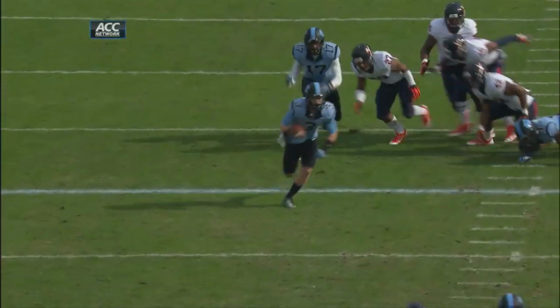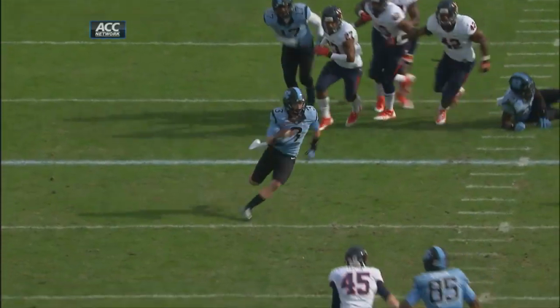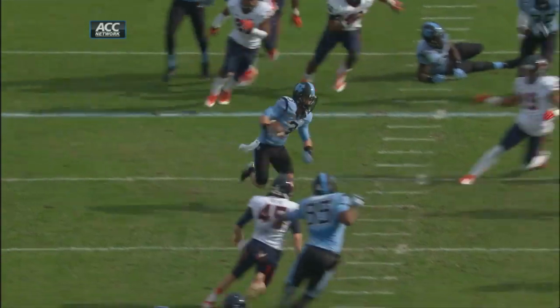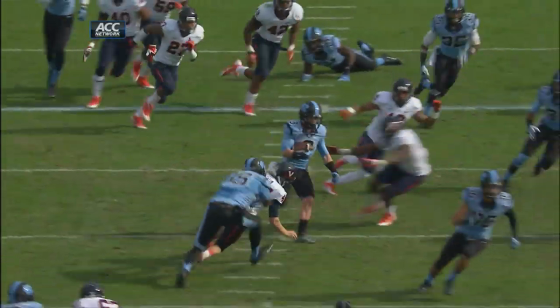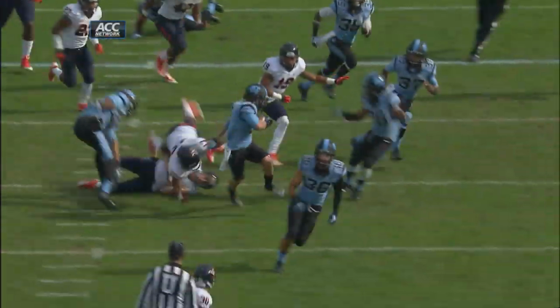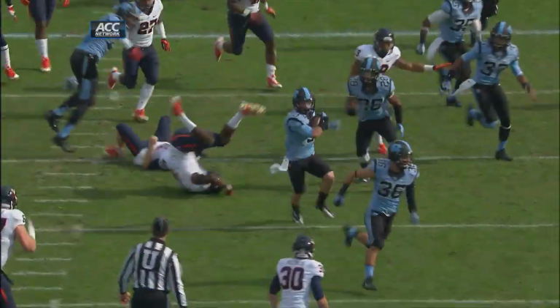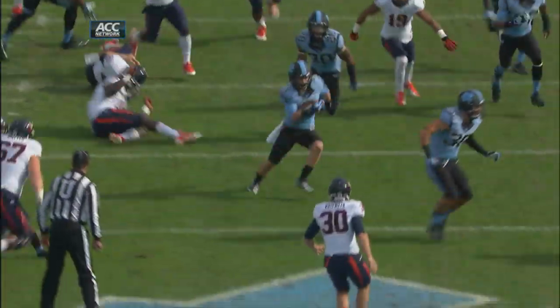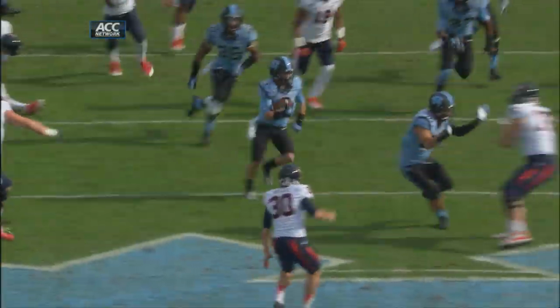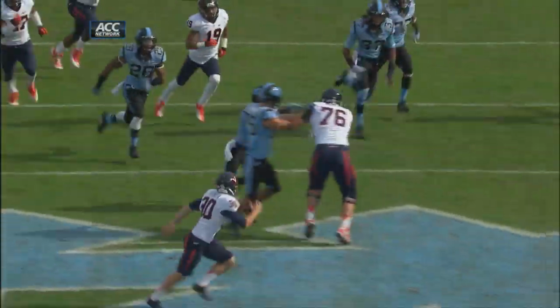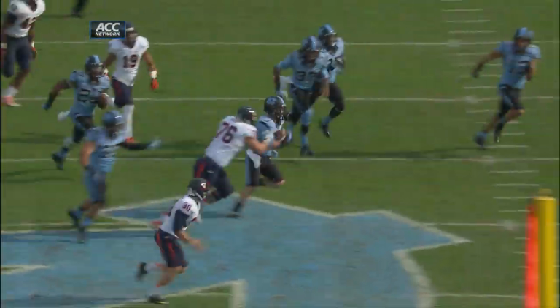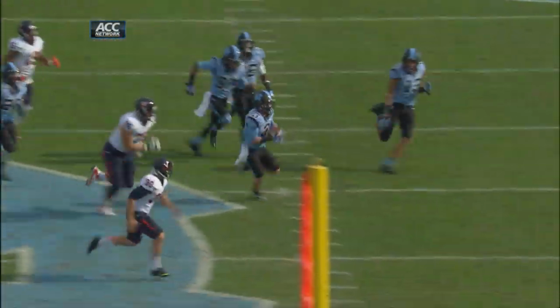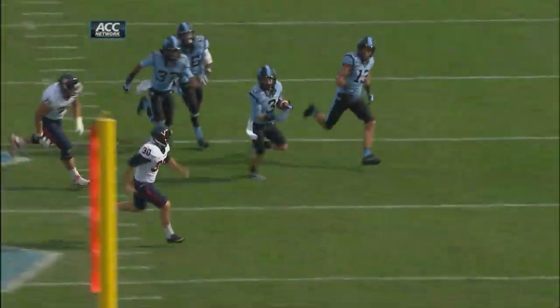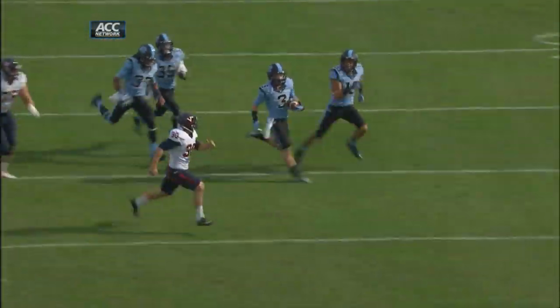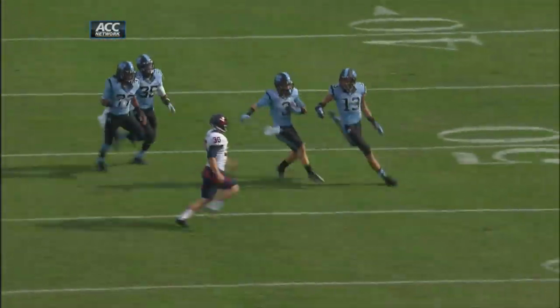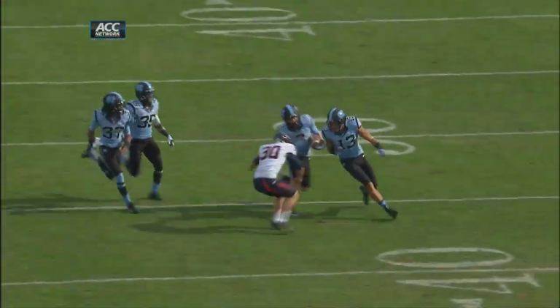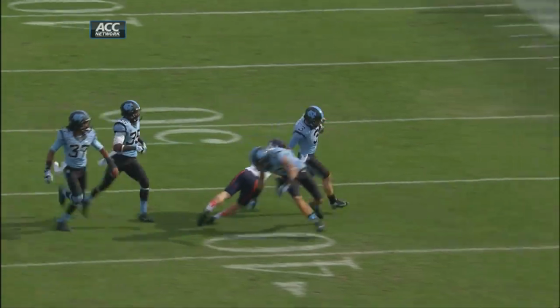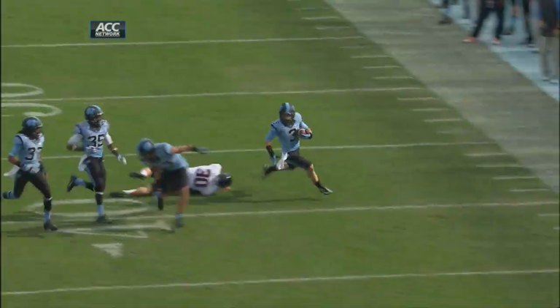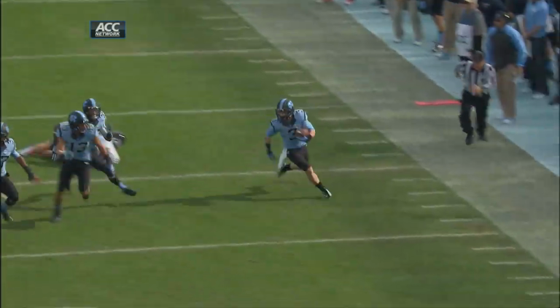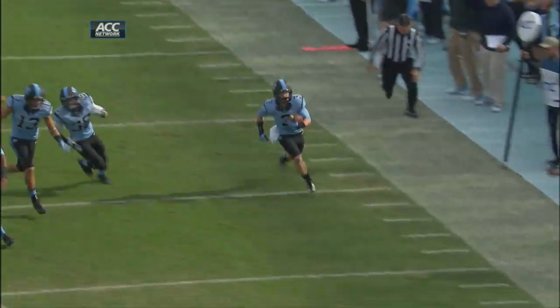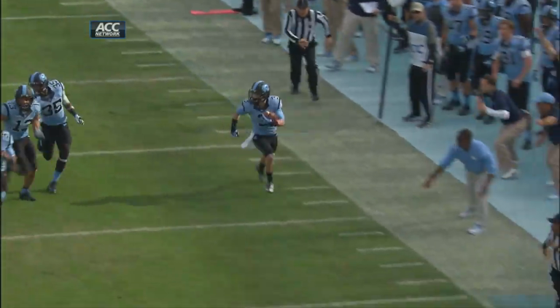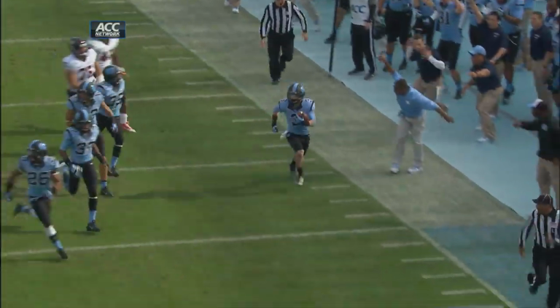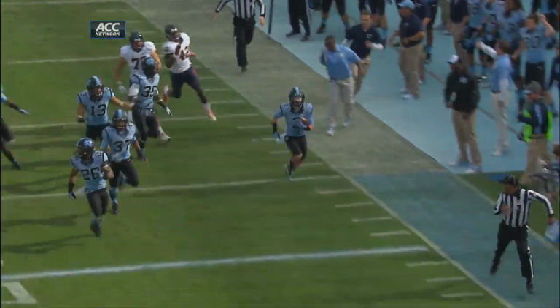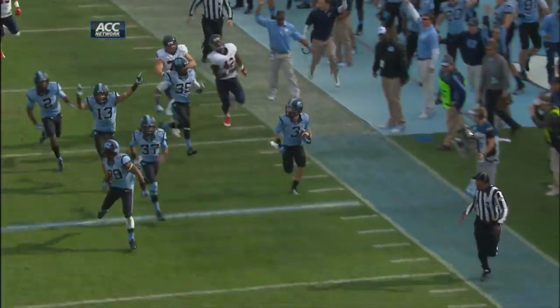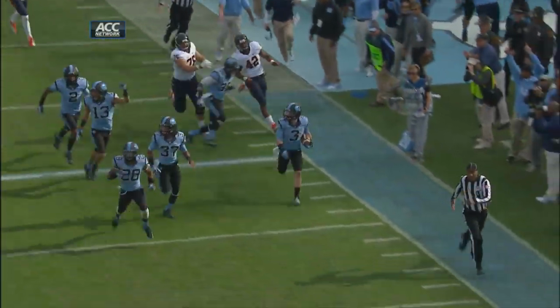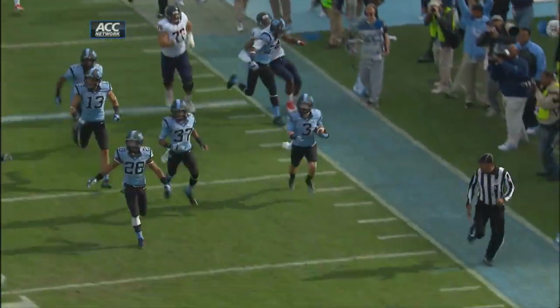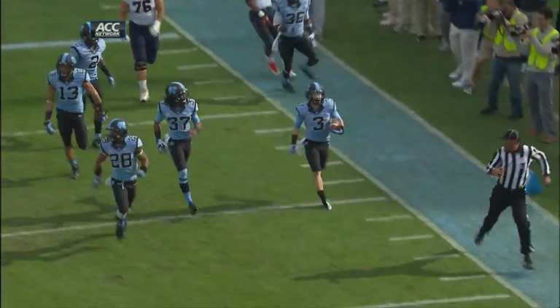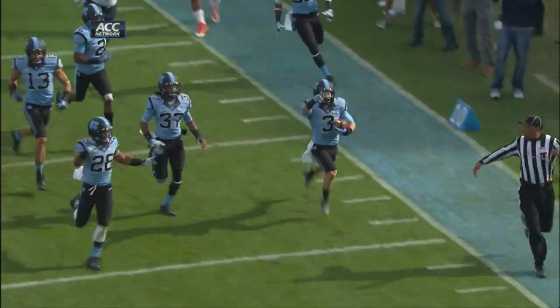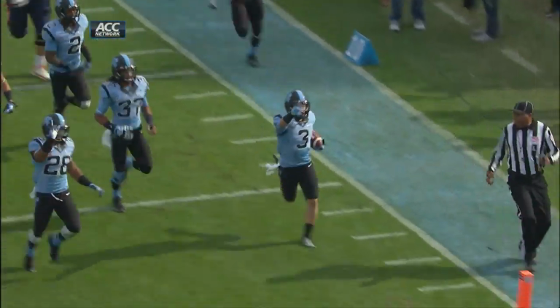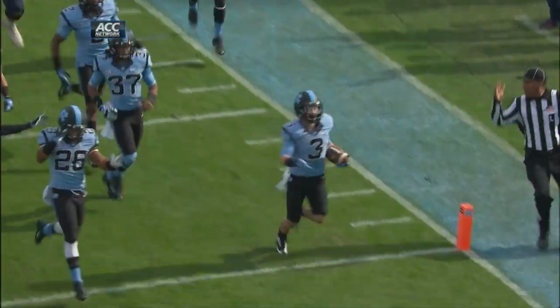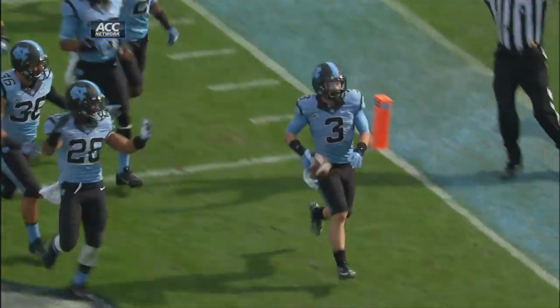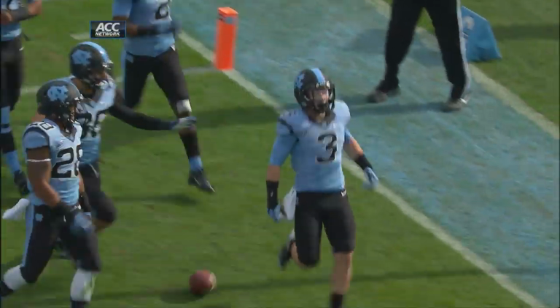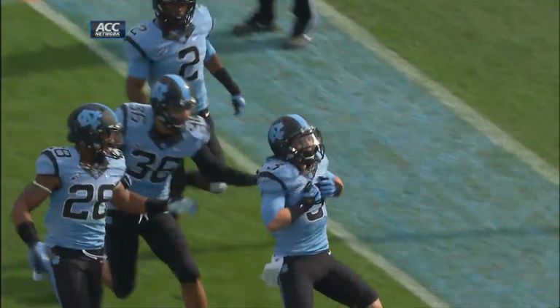A flag is down, well back on the play. When you have that kind of playmaking ability to run and make people miss, we can deal with some of the decision making.